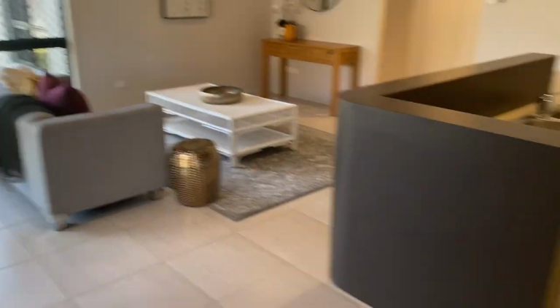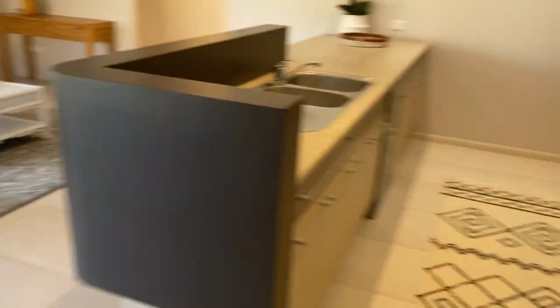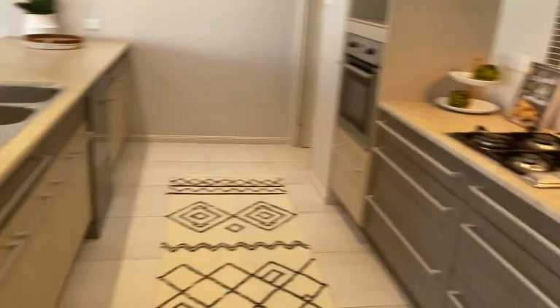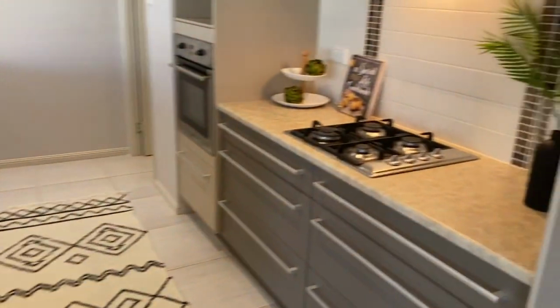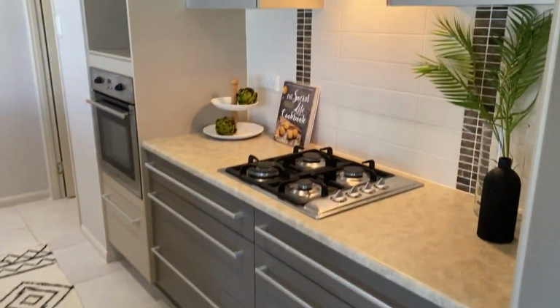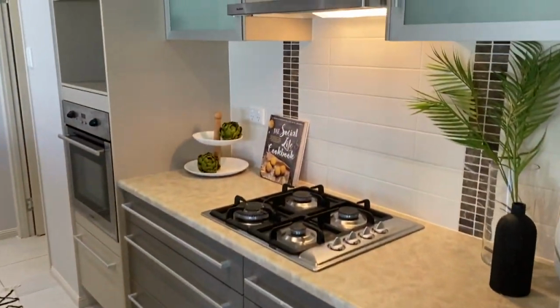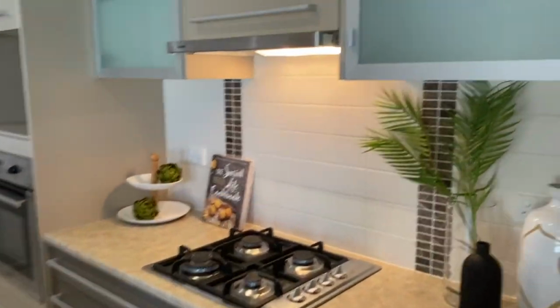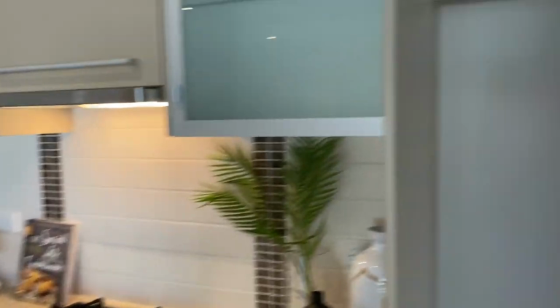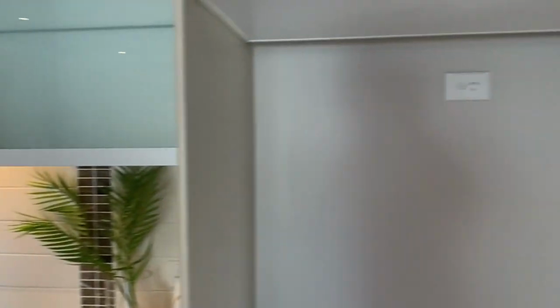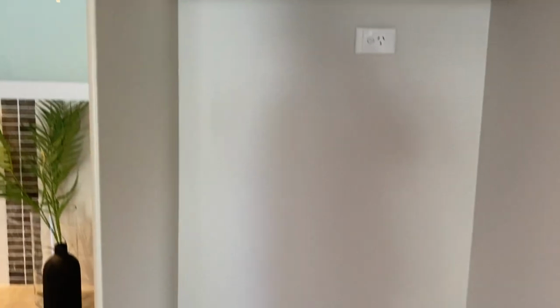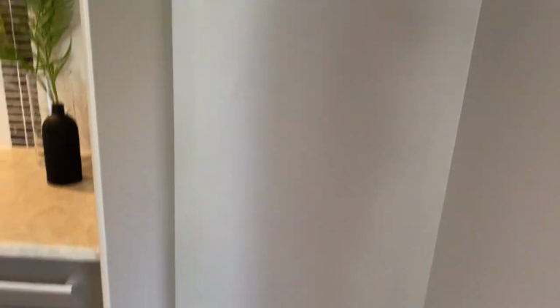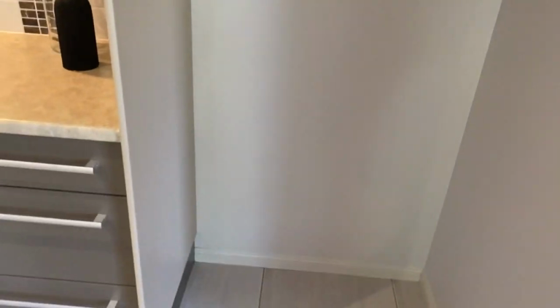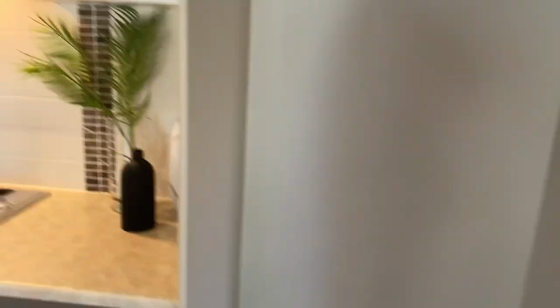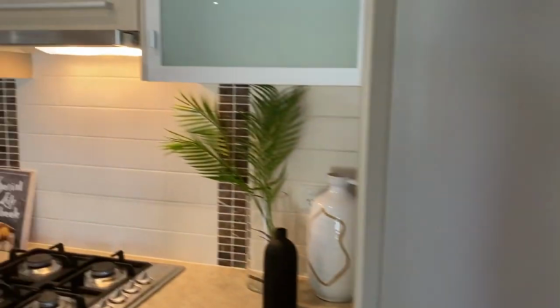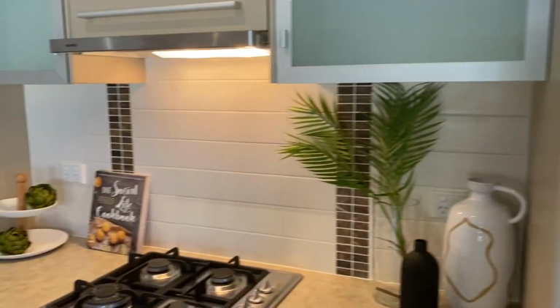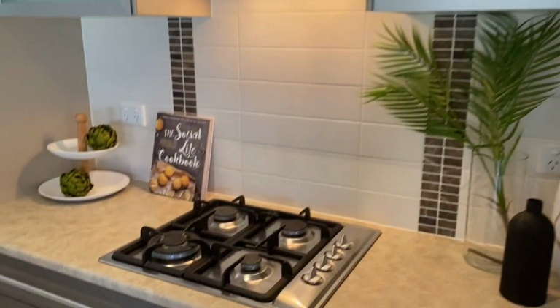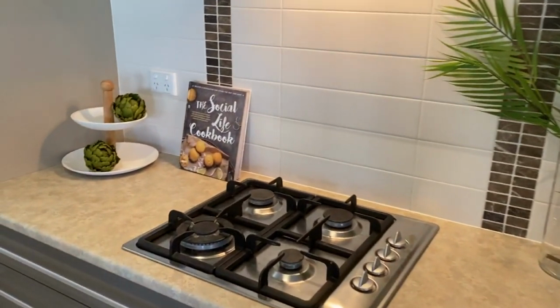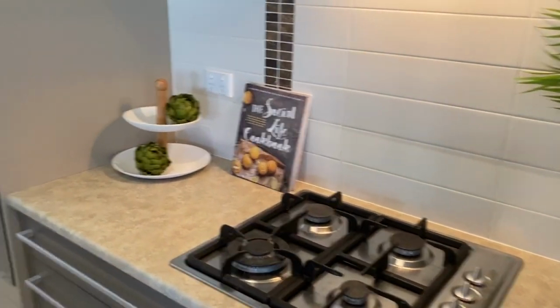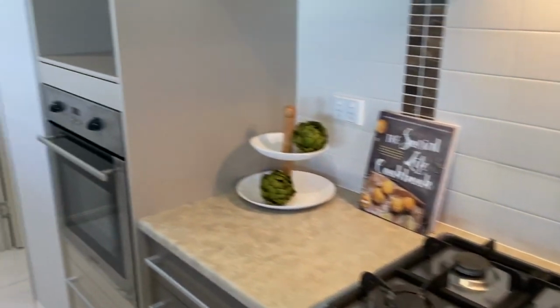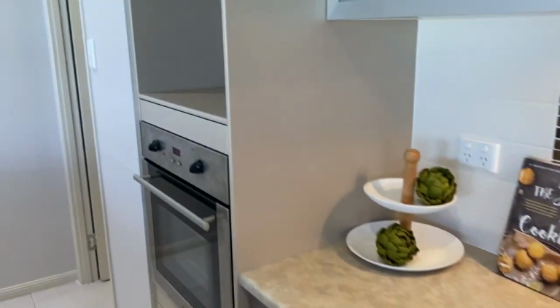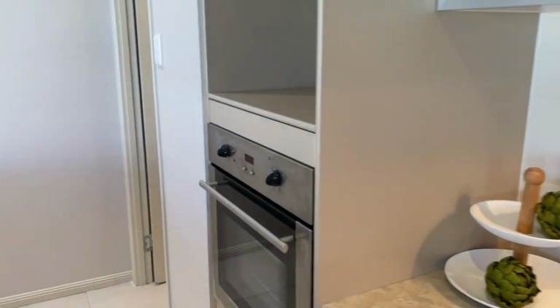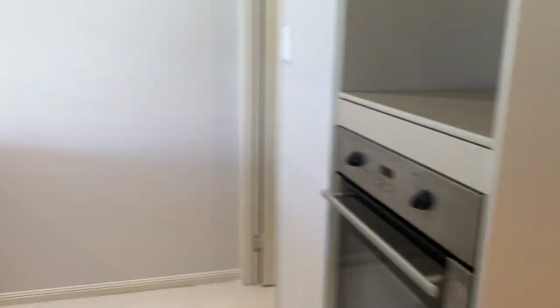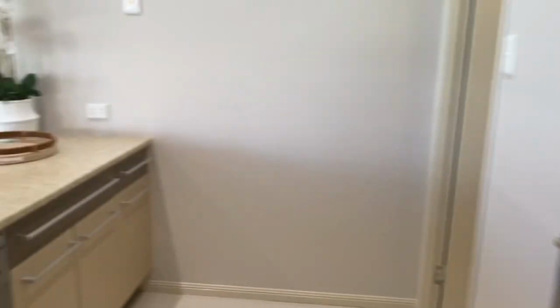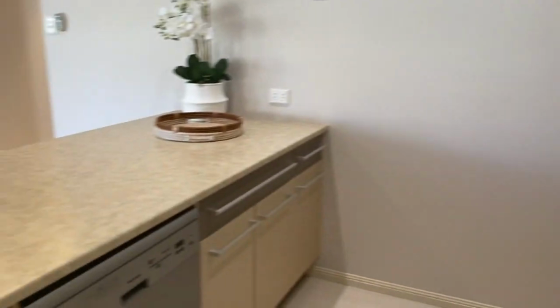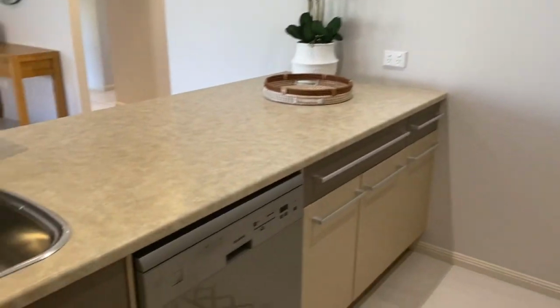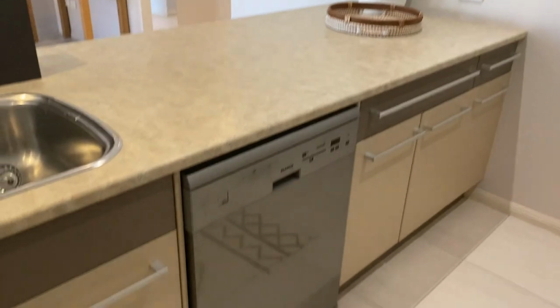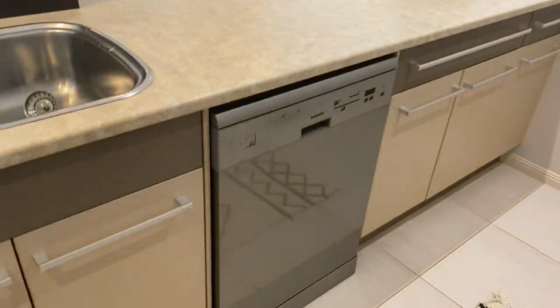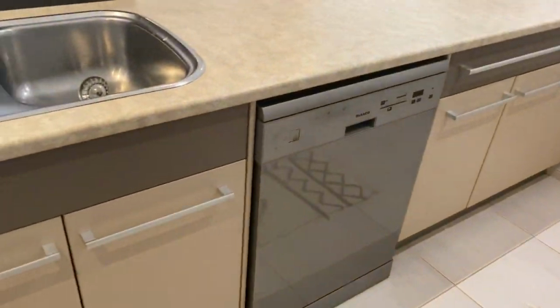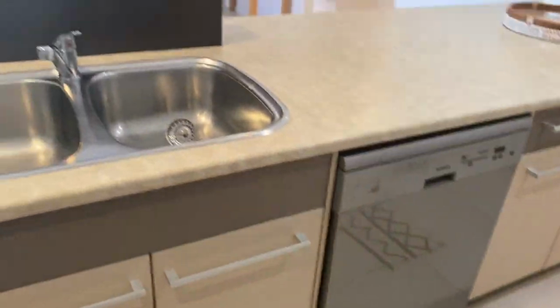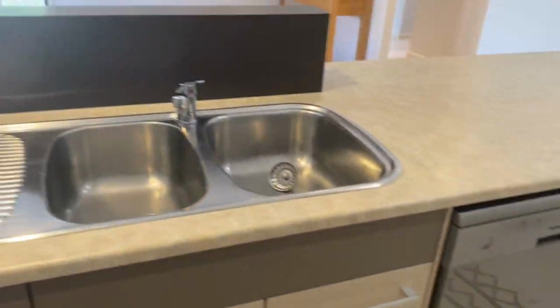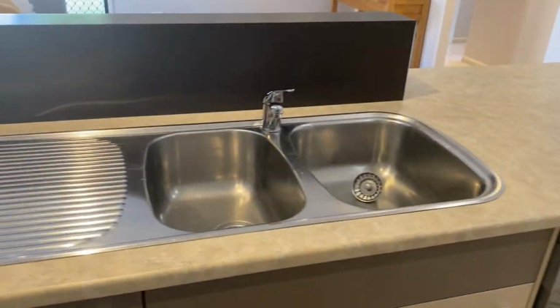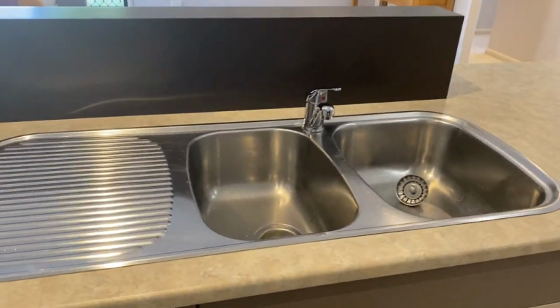Coming through to the dining room and wrapping around to a gorgeous galley kitchen and another living area. This galley kitchen has heaps of storage, a good size nook for the fridge, gas cooktop, stainless steel dishwasher, and a double sink.